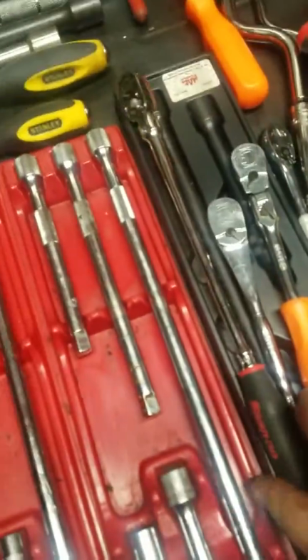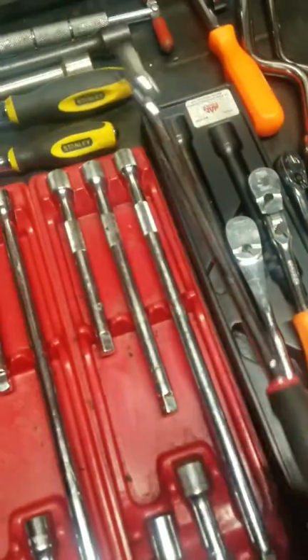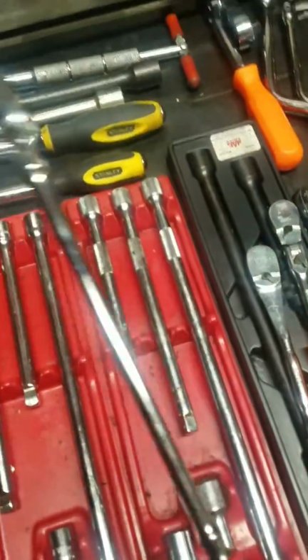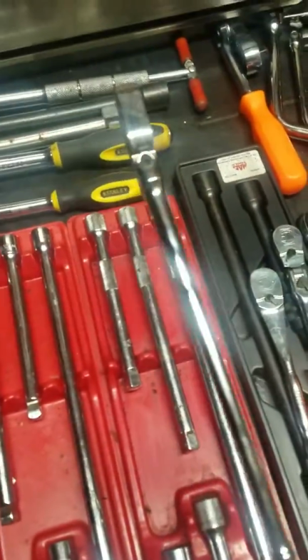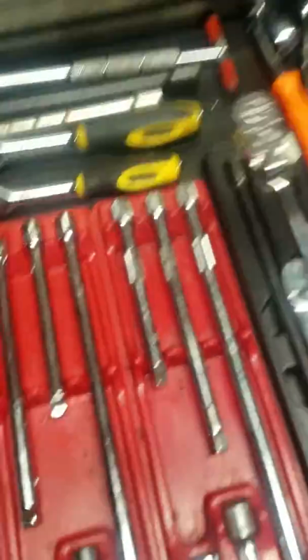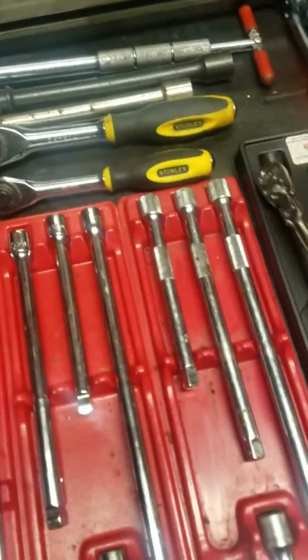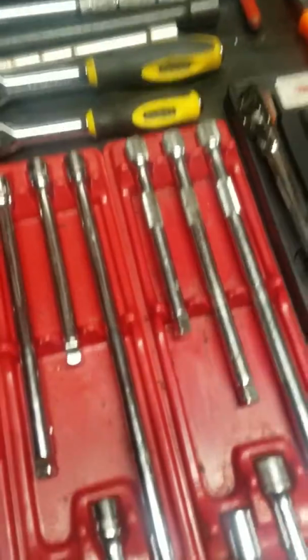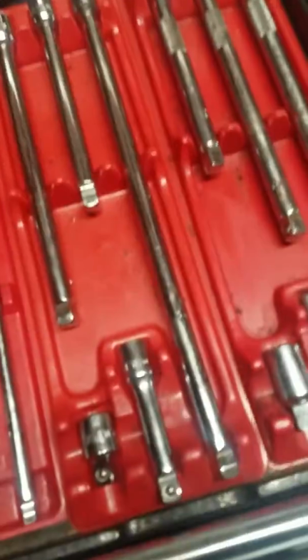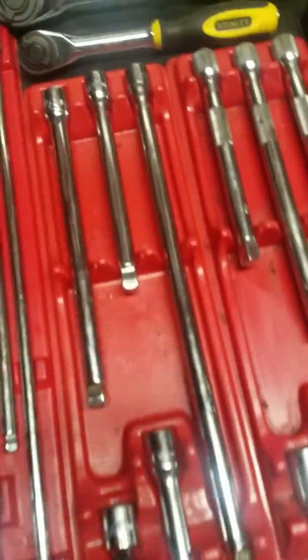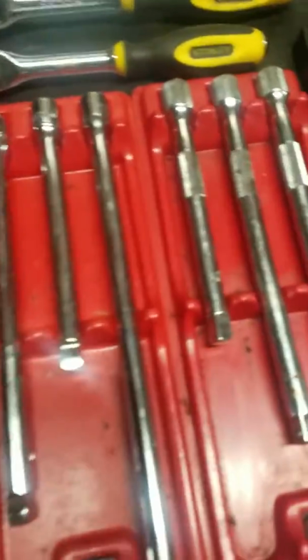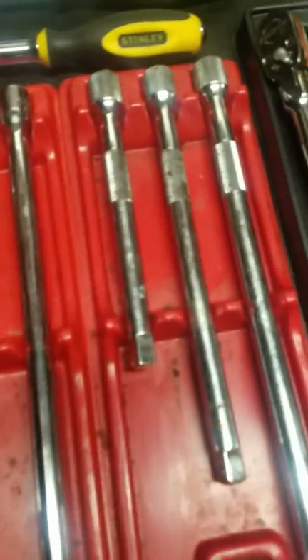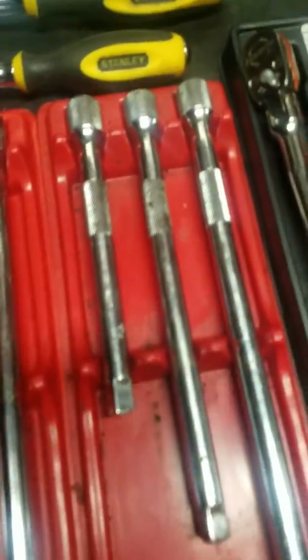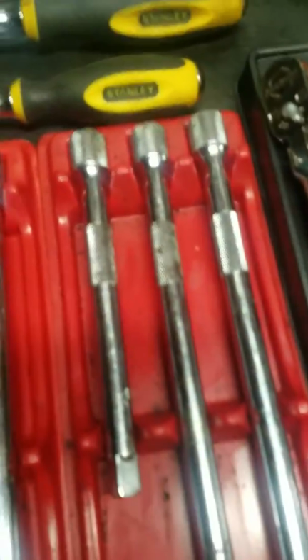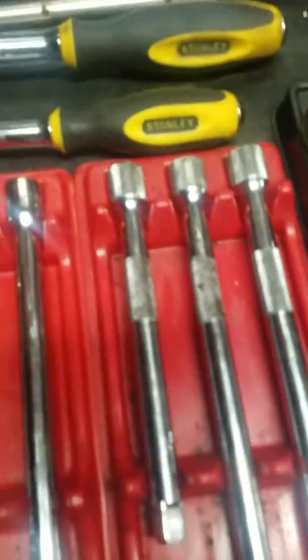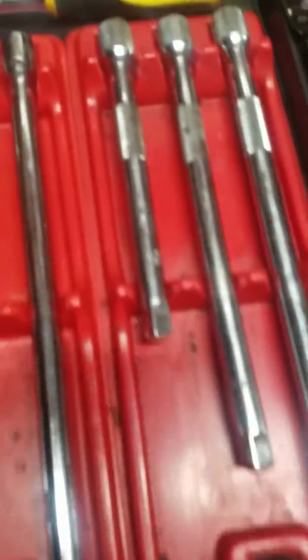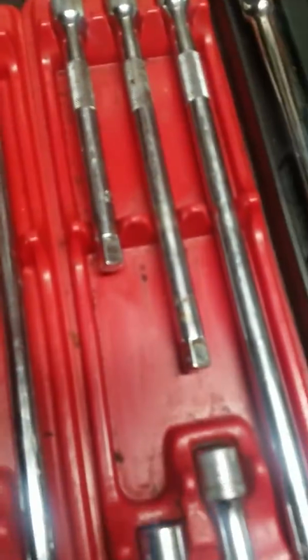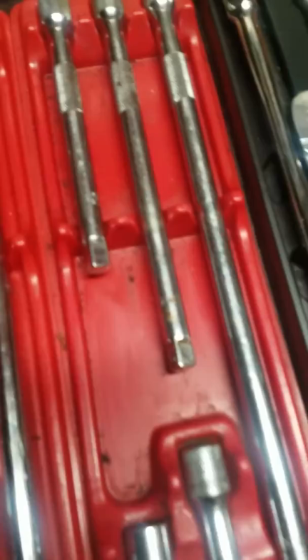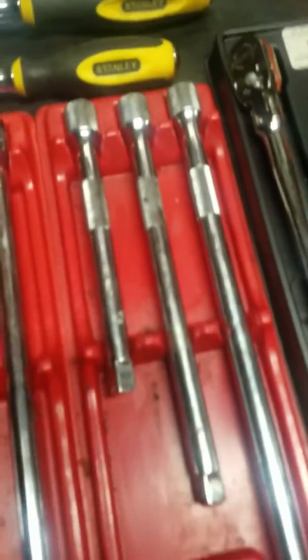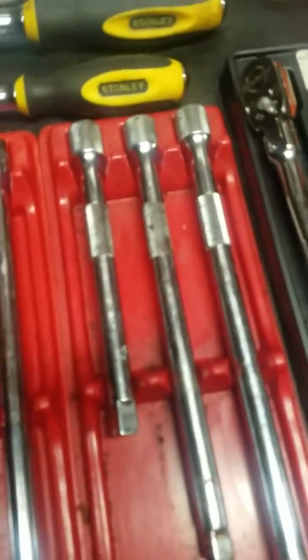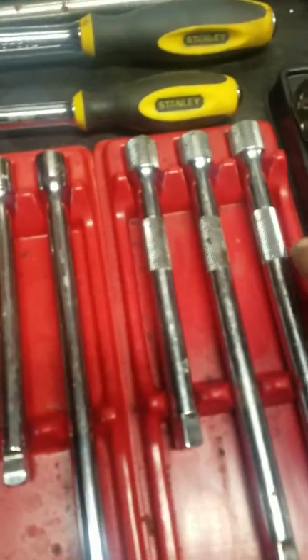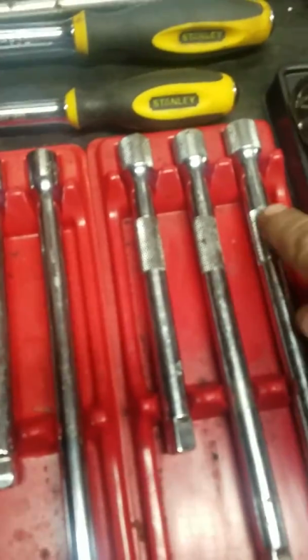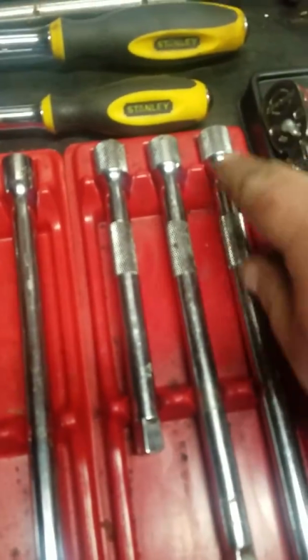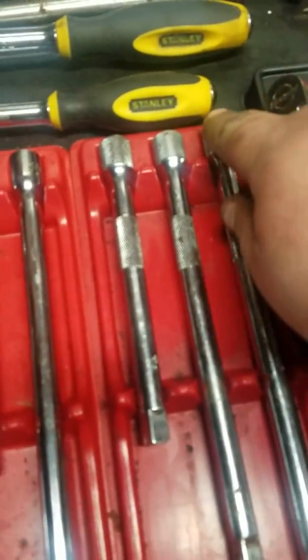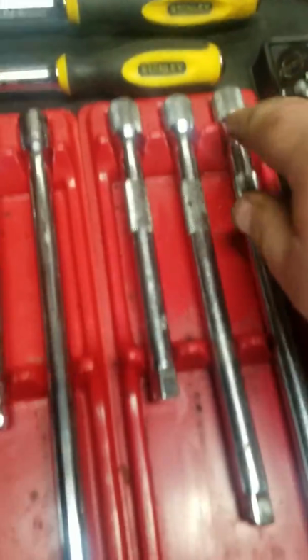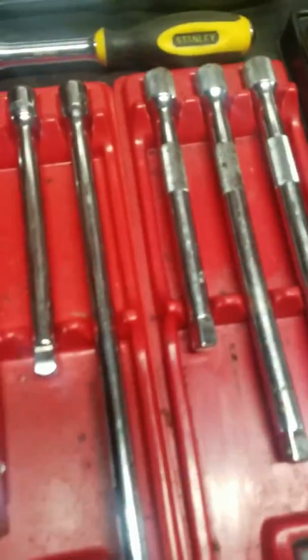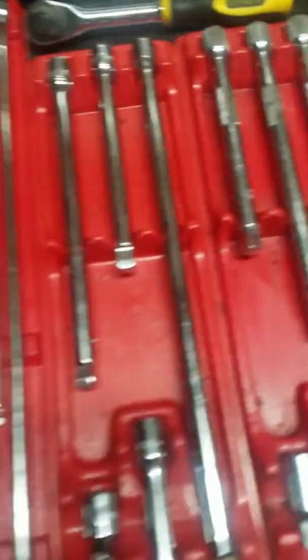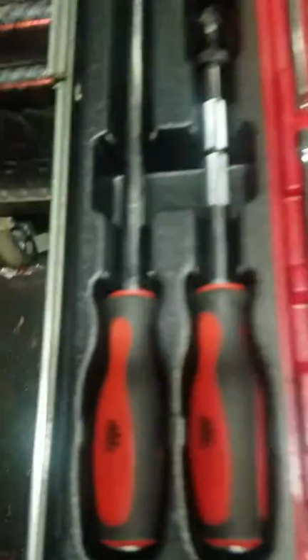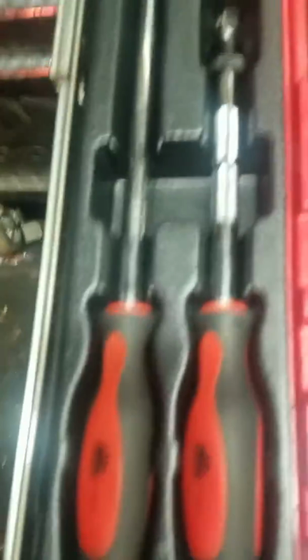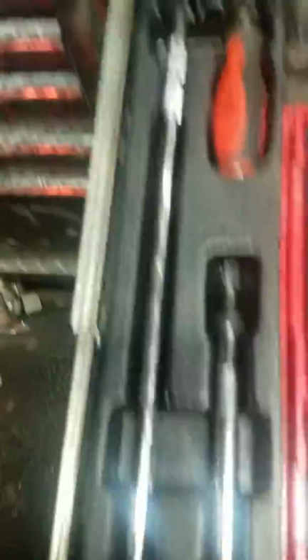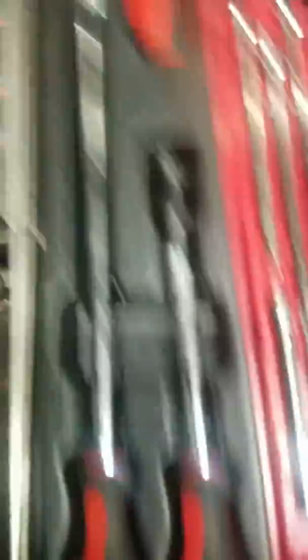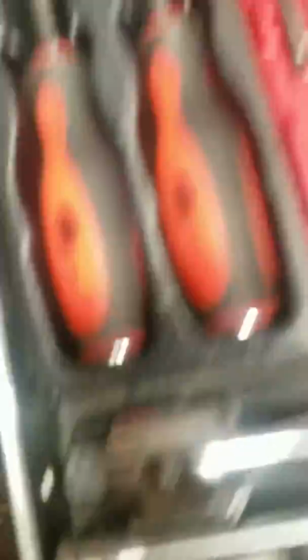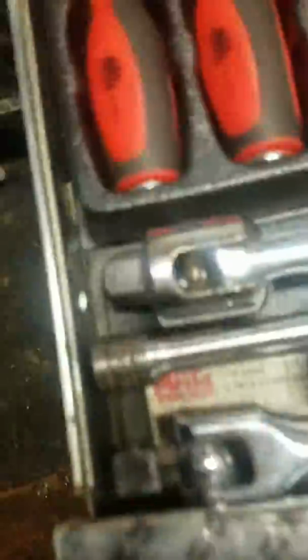Extra long, quarter inch — can't beat it. Love the Mac extensions, the knurling — best ones out there. Love the knurling on both ends. Use these locking flex heads.